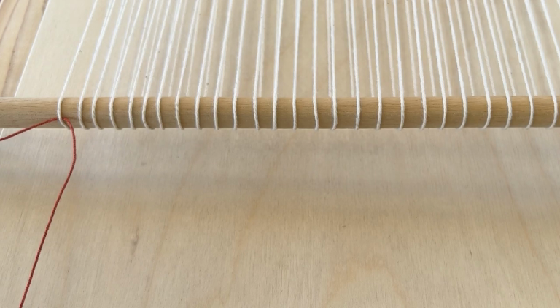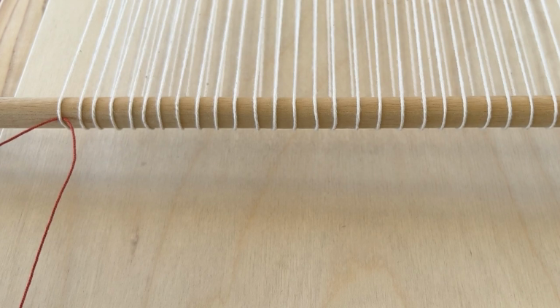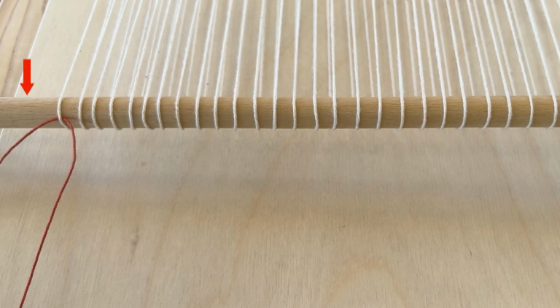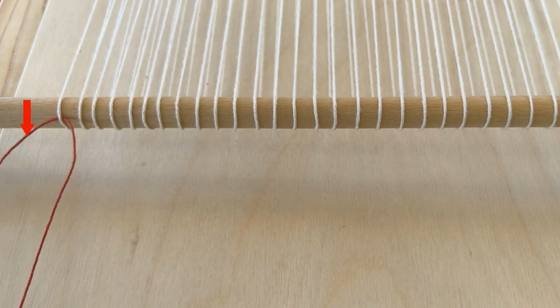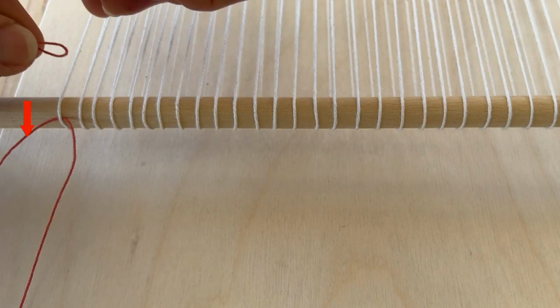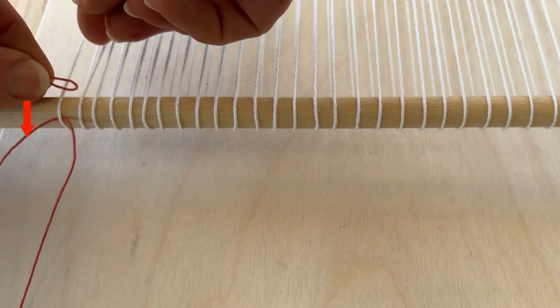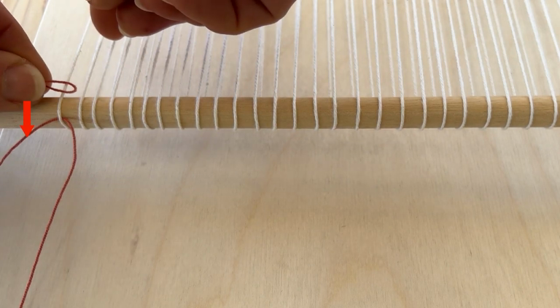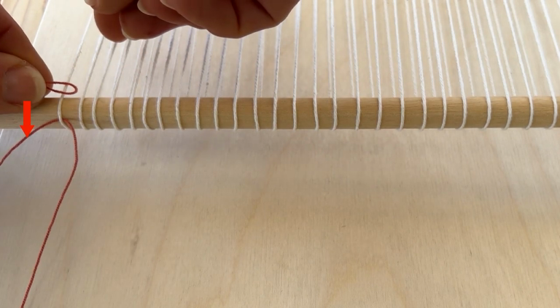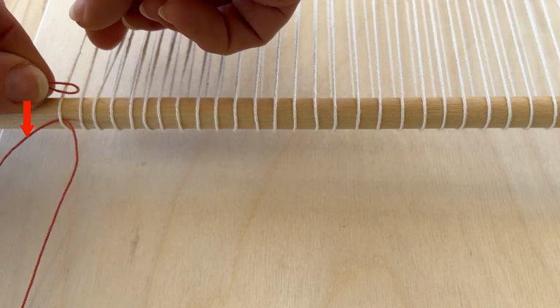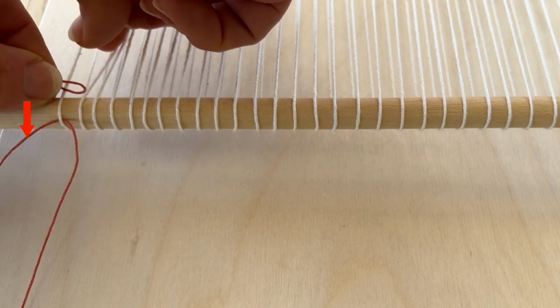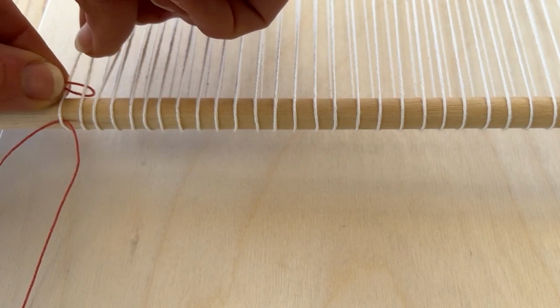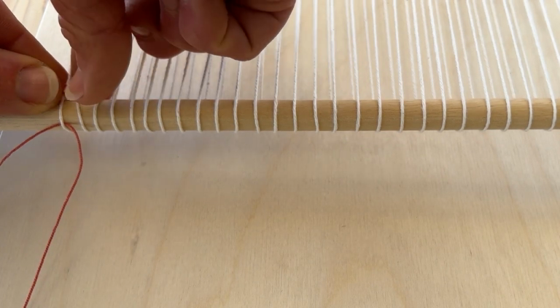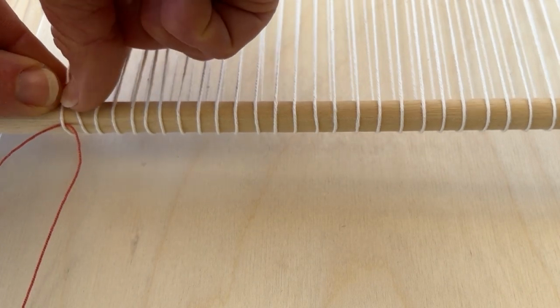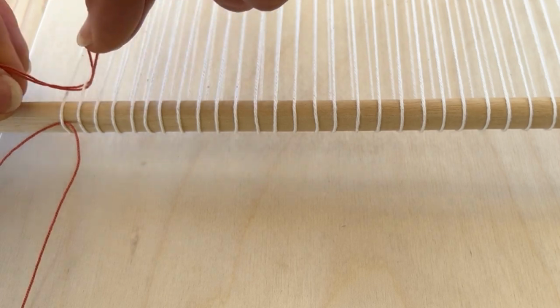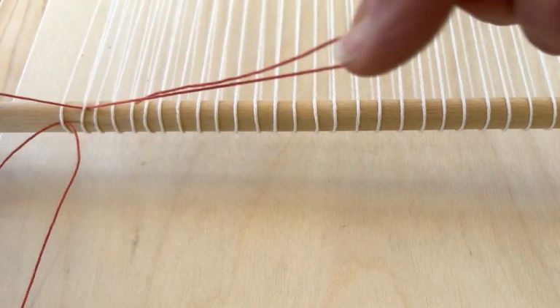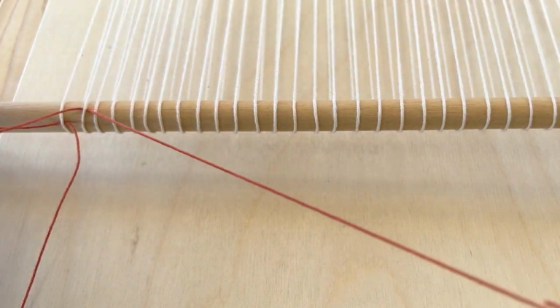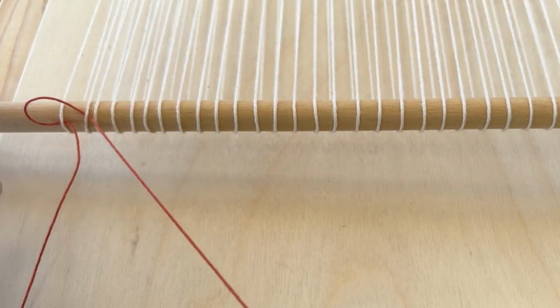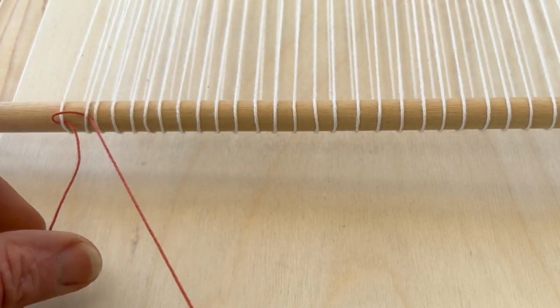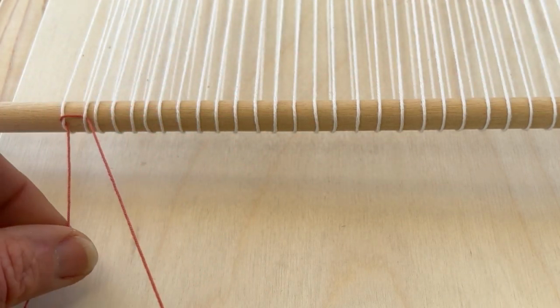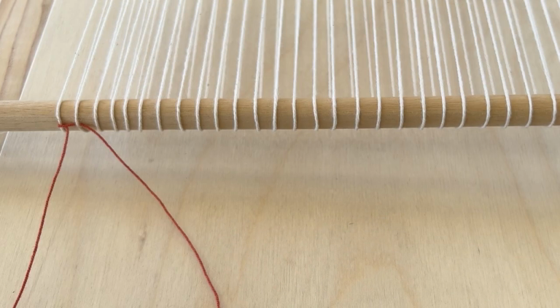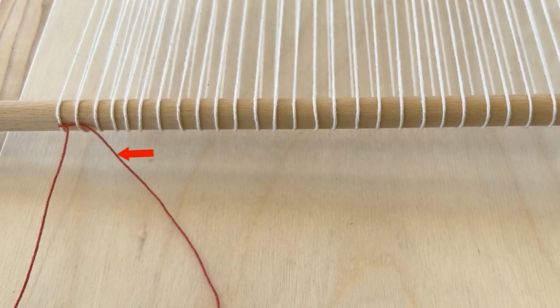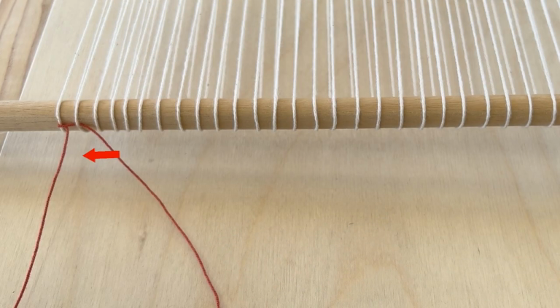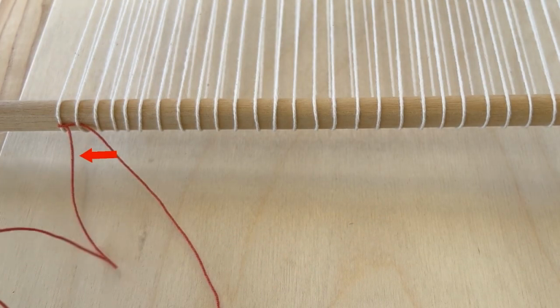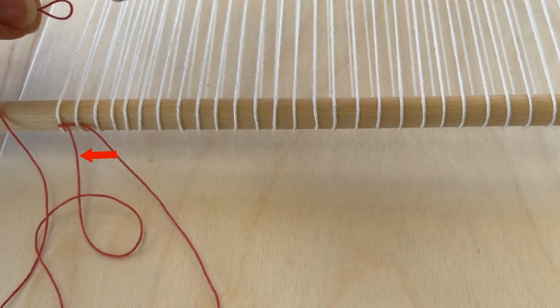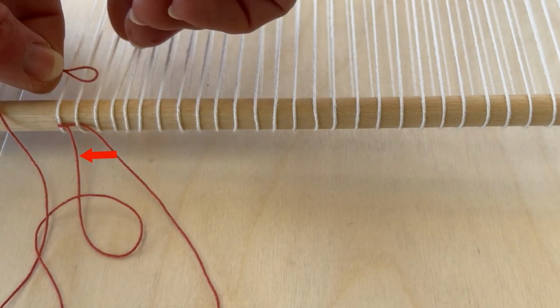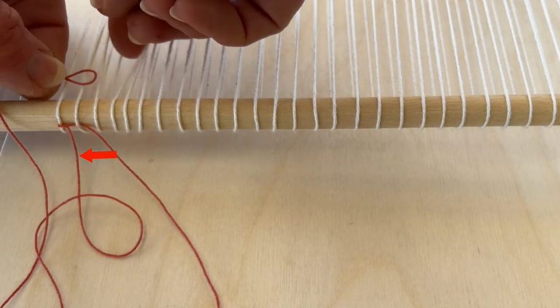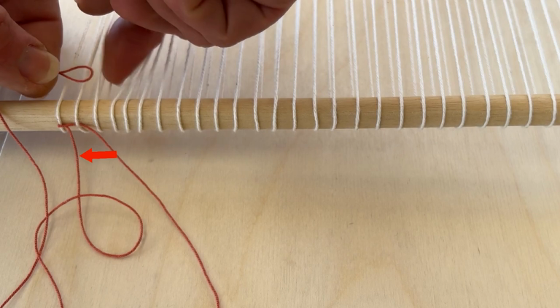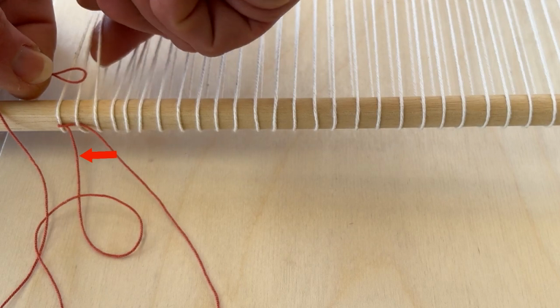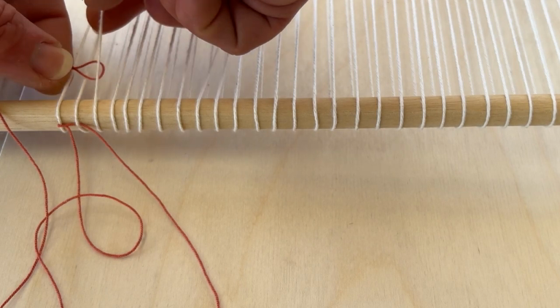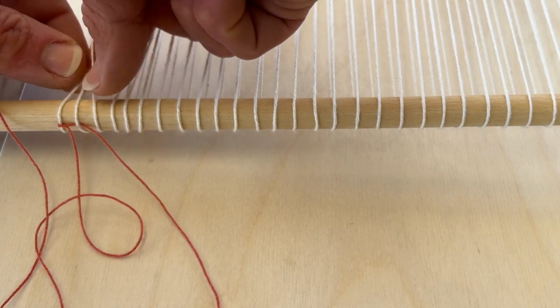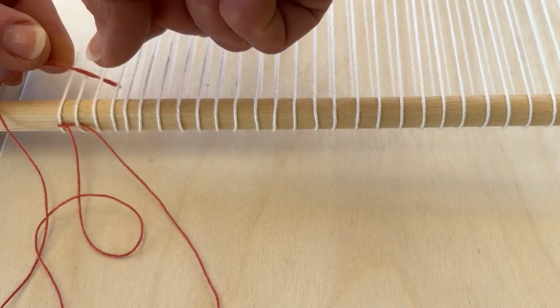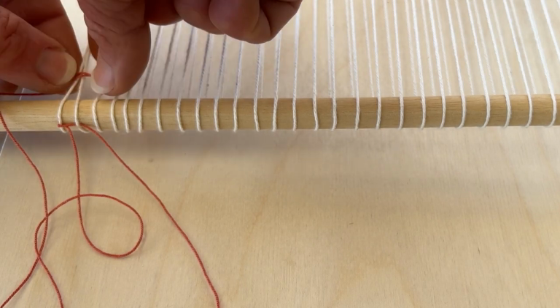Take the twining thread that's closest to the edge and place it under the second warp thread. Then take the other twining thread and put it under the third warp thread.